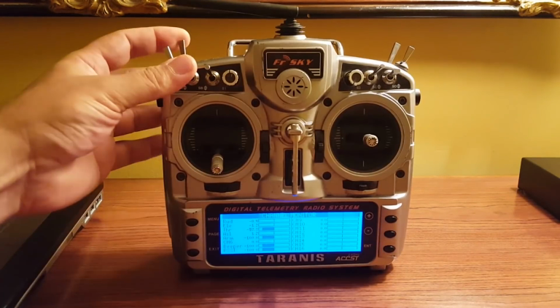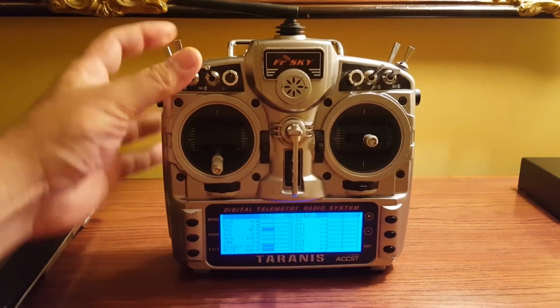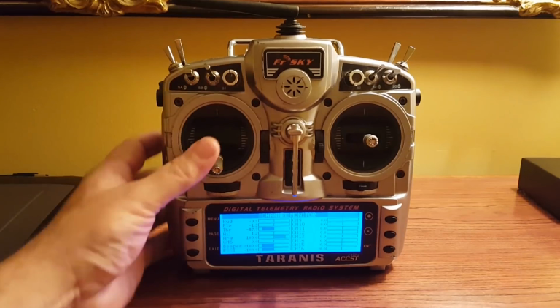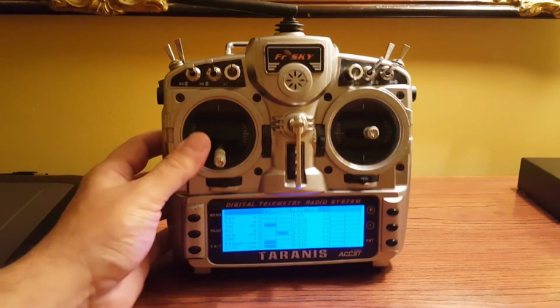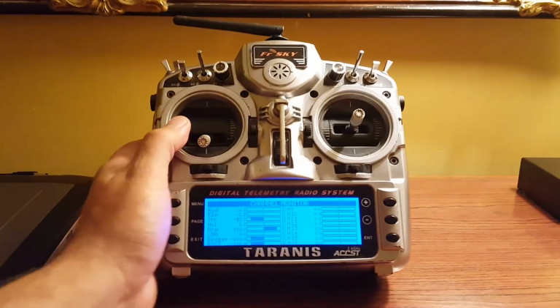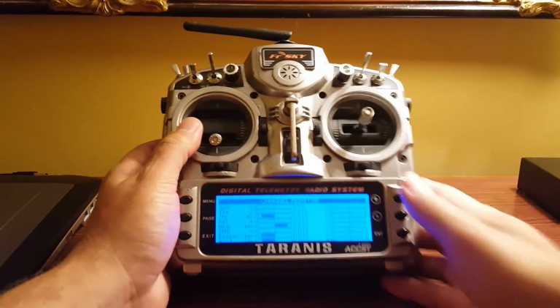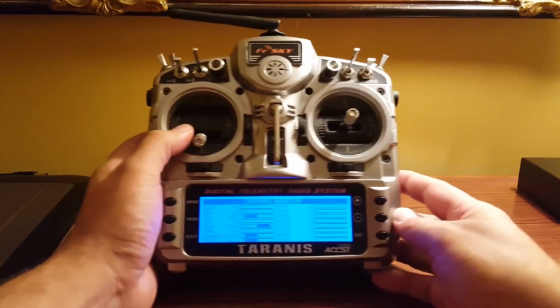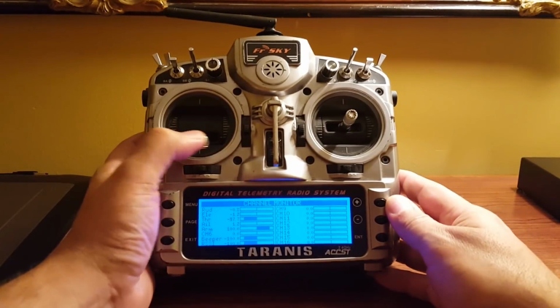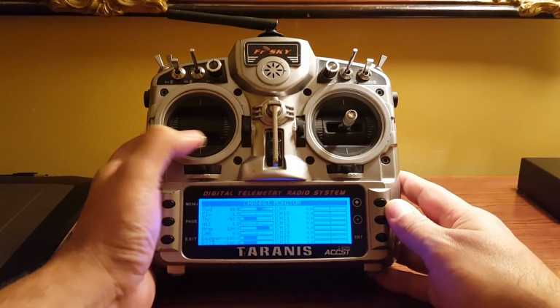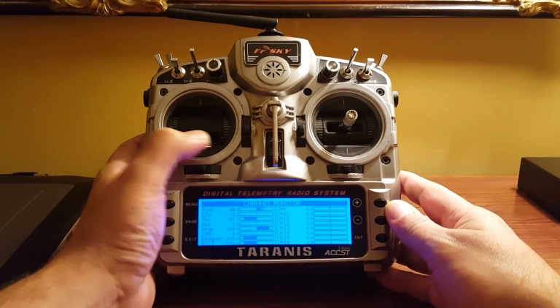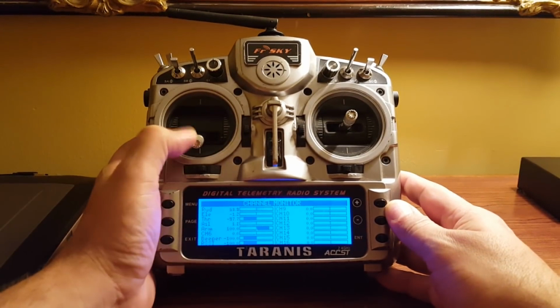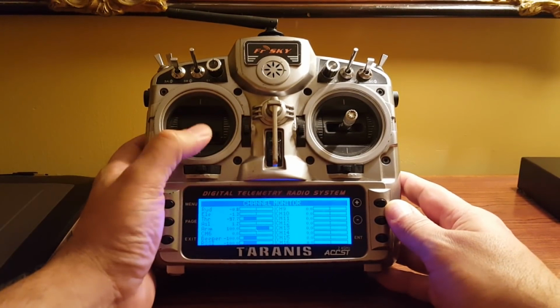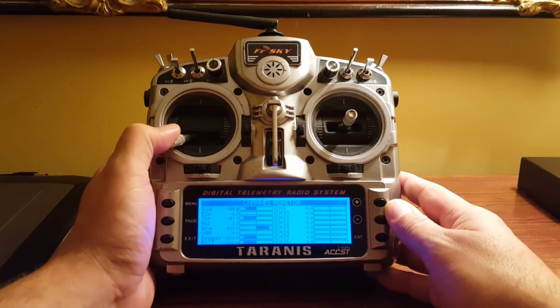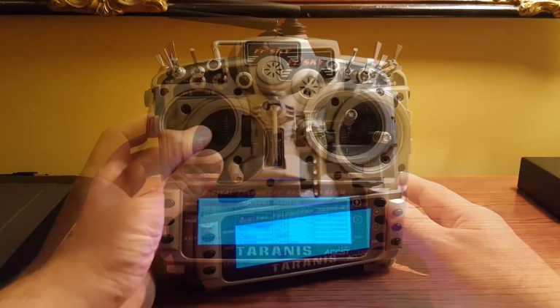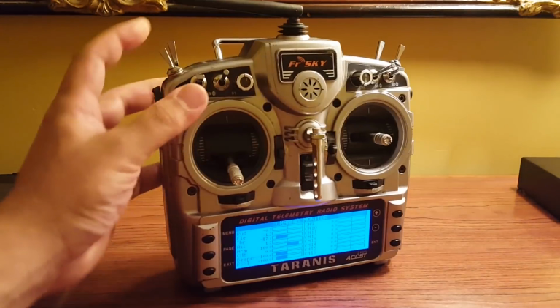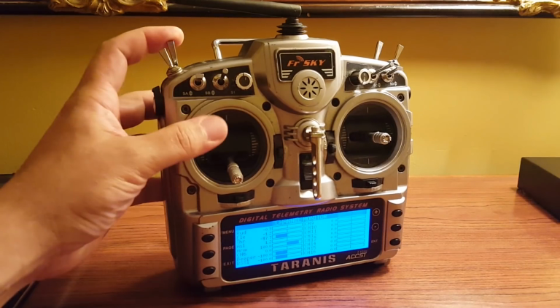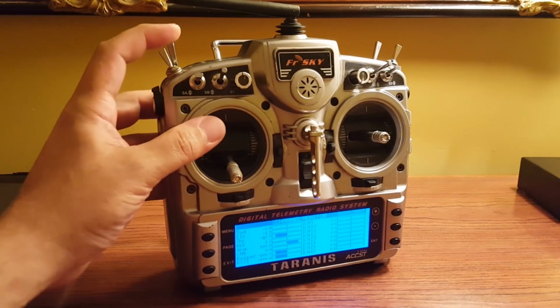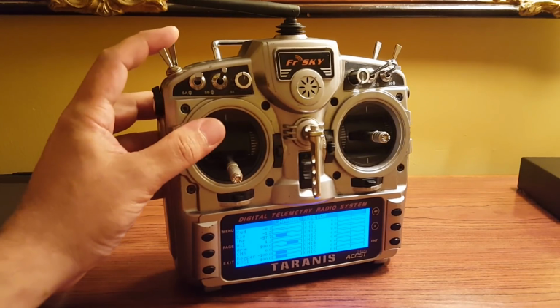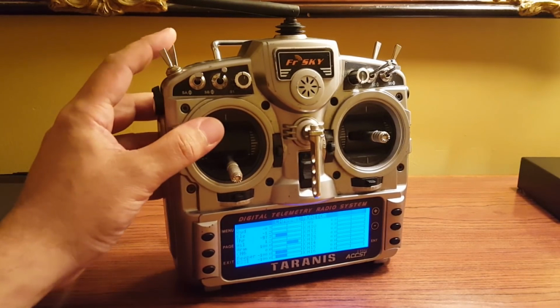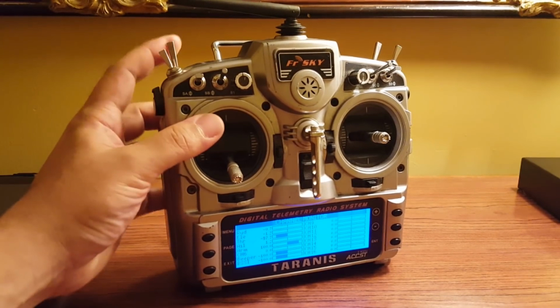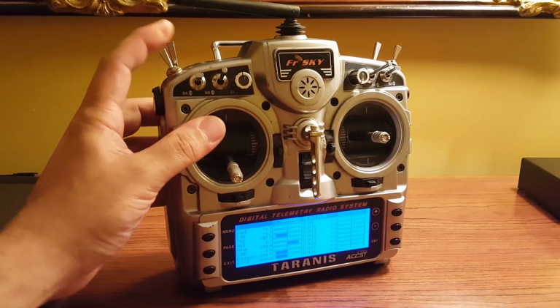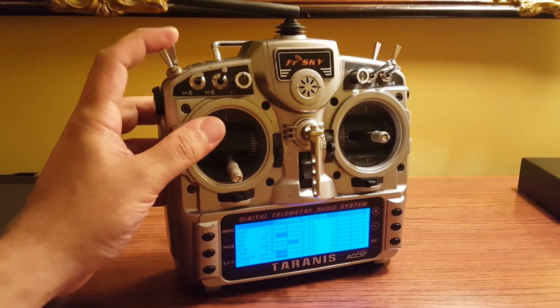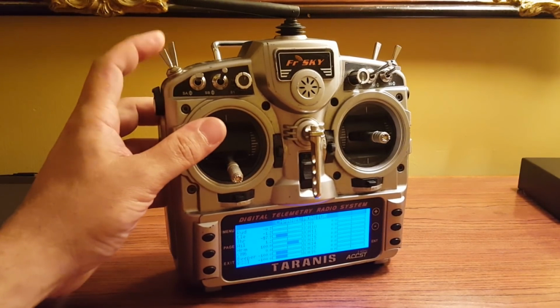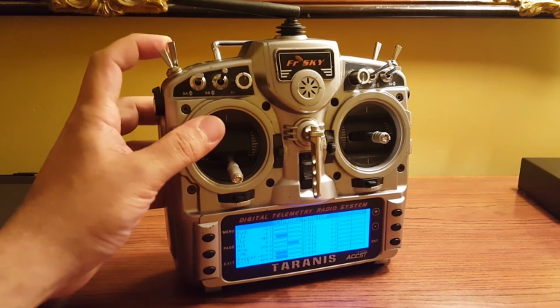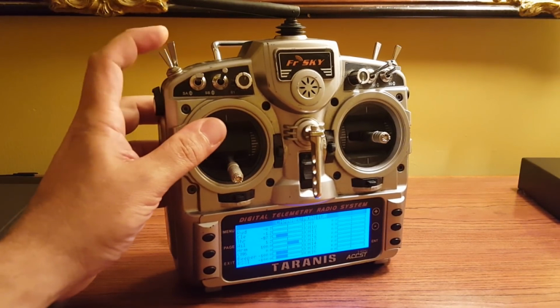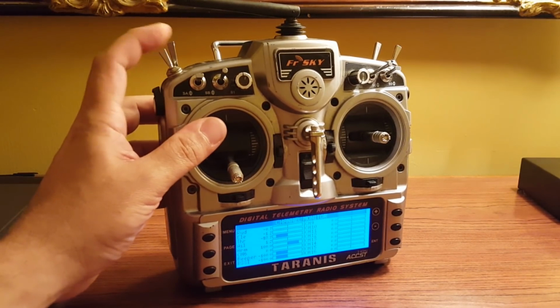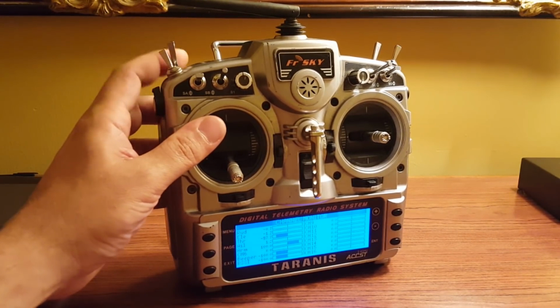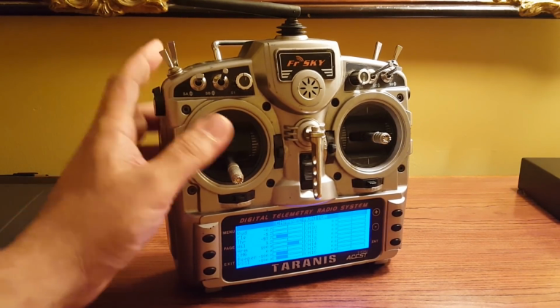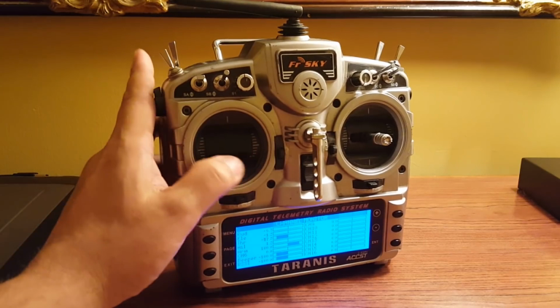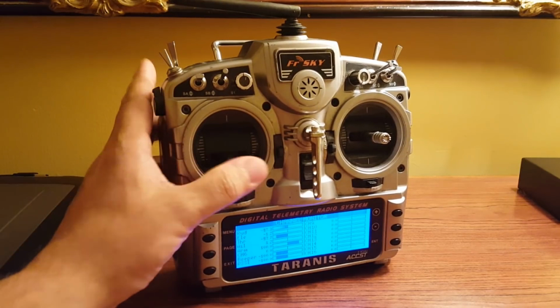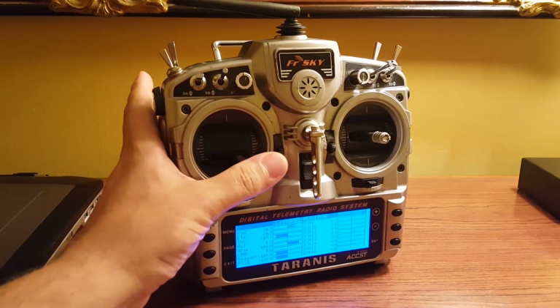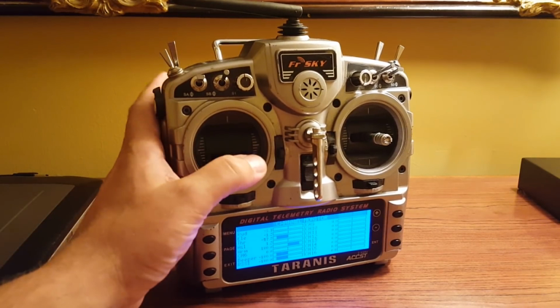Why did I do that? A lot of people stick arm, and I don't like stick arming. I like the fact that switch arming gives me a positive, tactile way of knowing whether the copter is armed — it's not something I have to remember or think about.